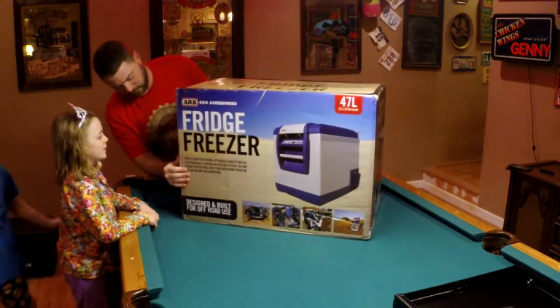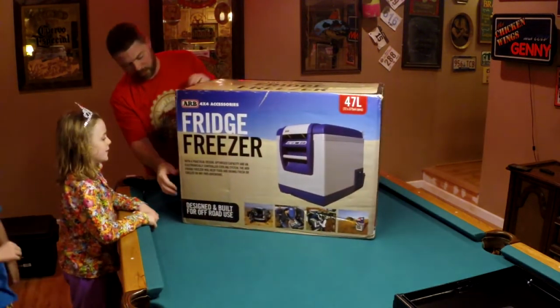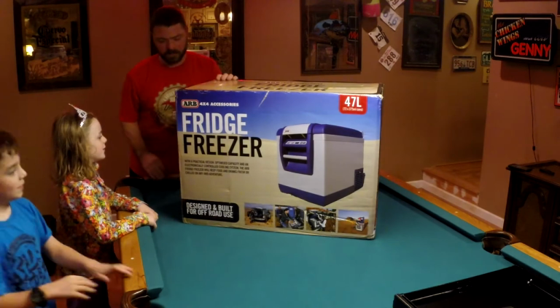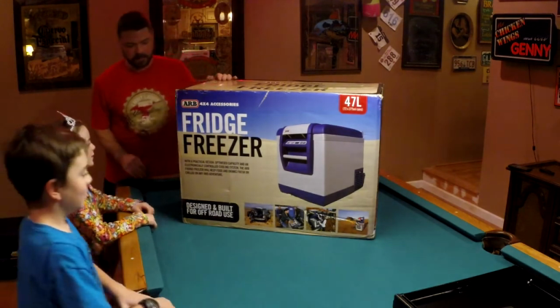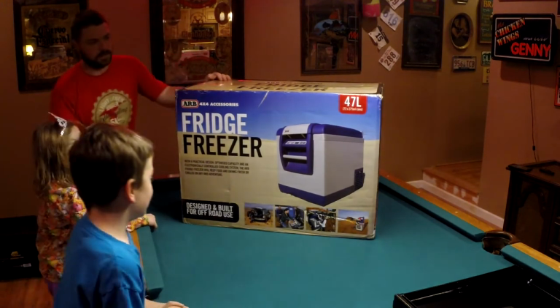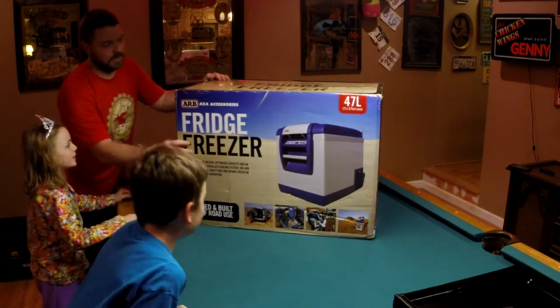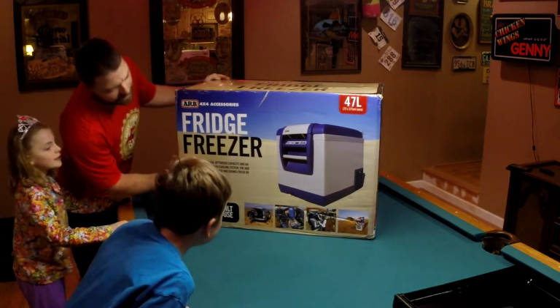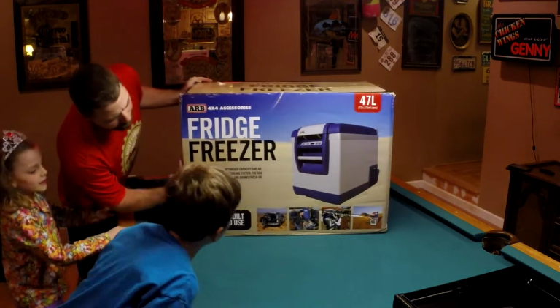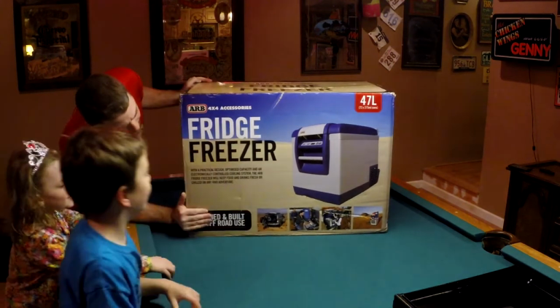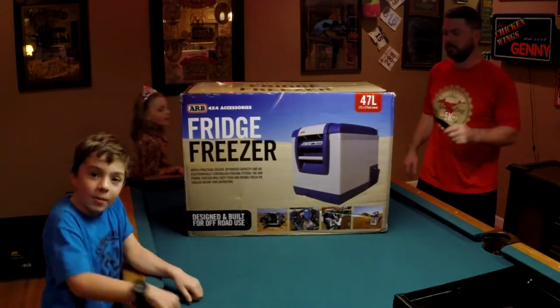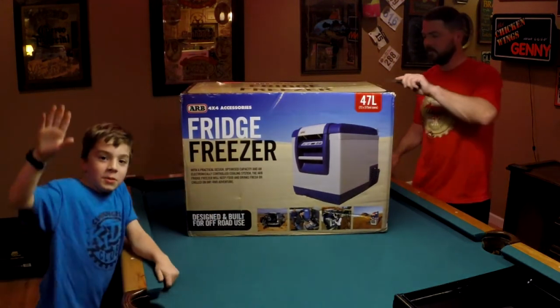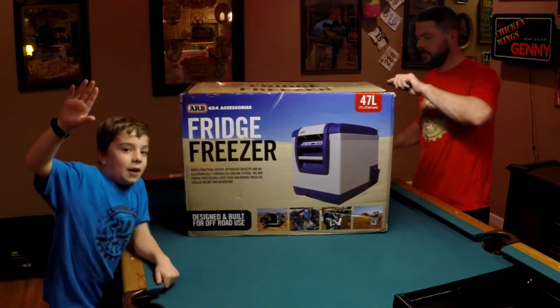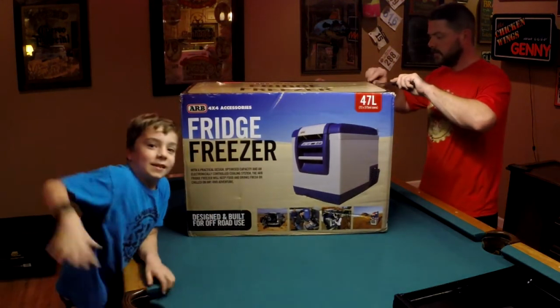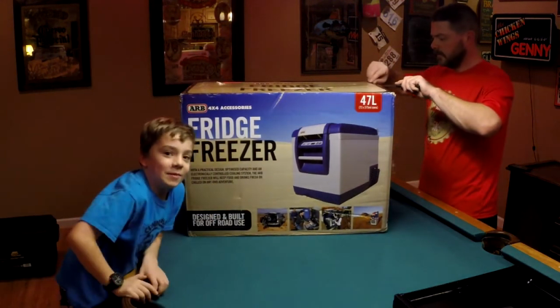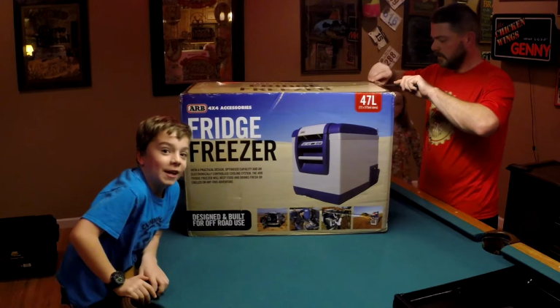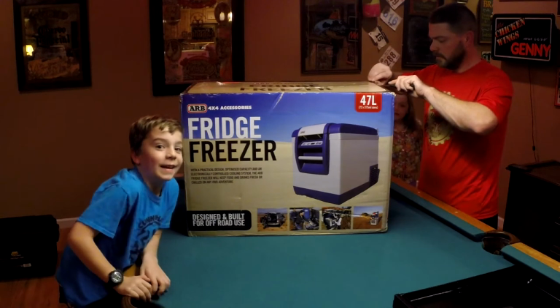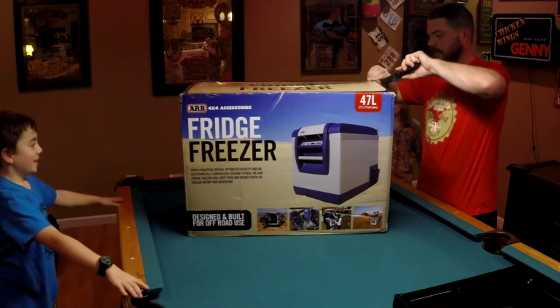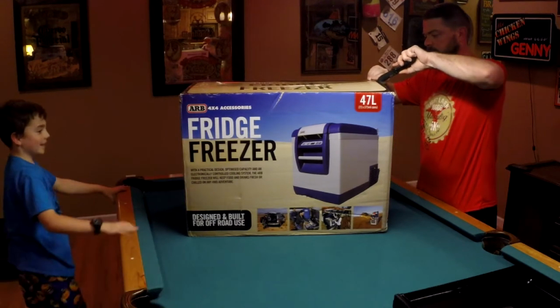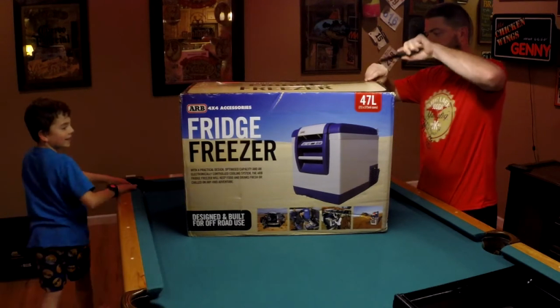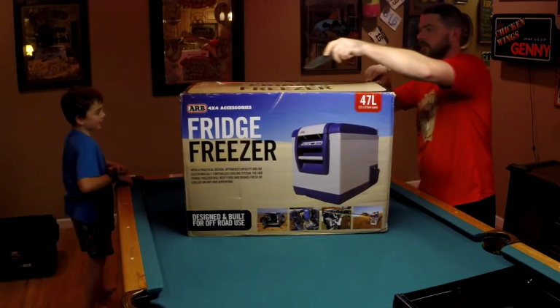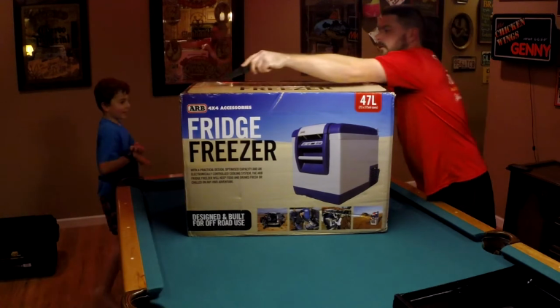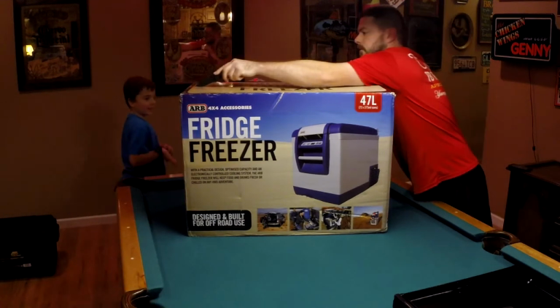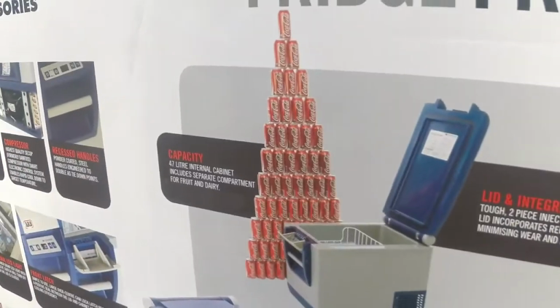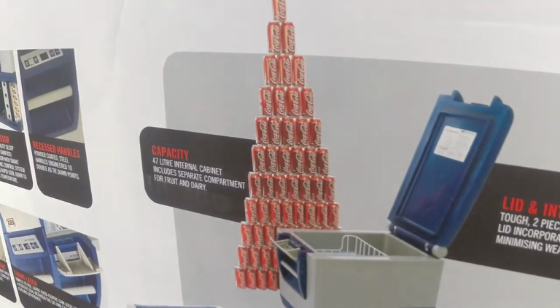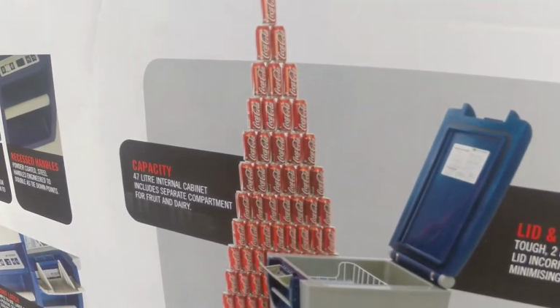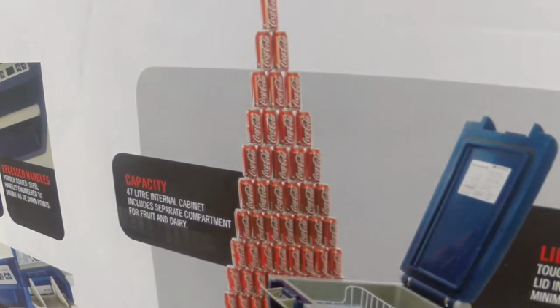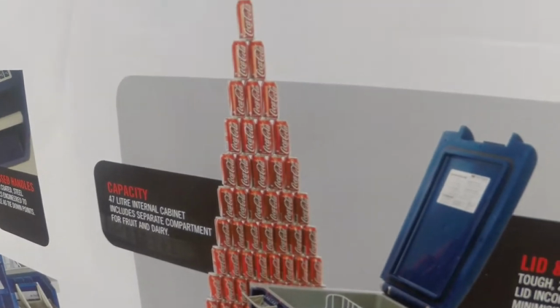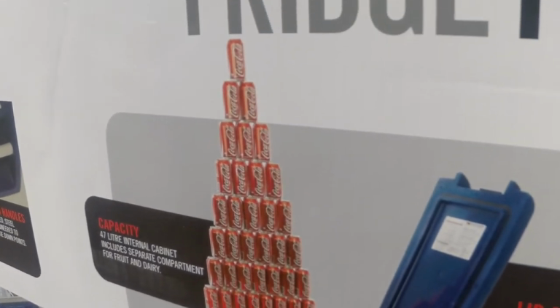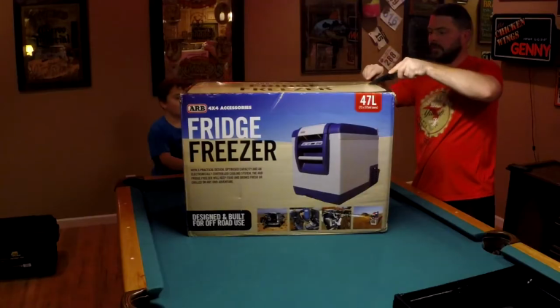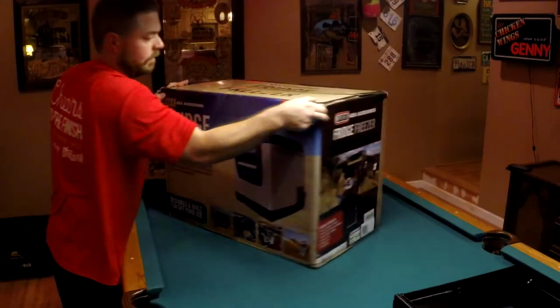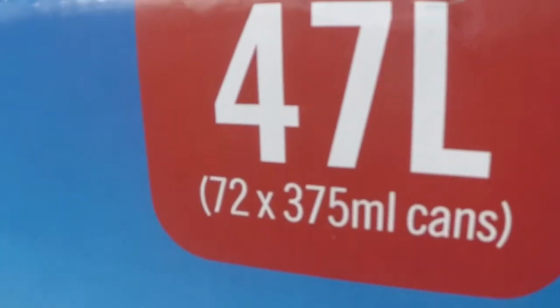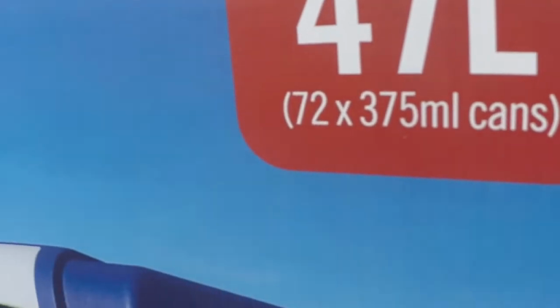The fridge has come in this gigantic box — you probably know guys, that's going to be gigantic because it came in a gigantic box! 47 liters.